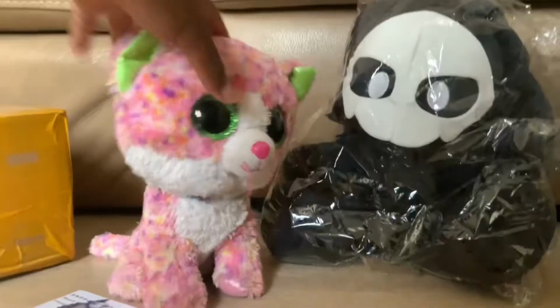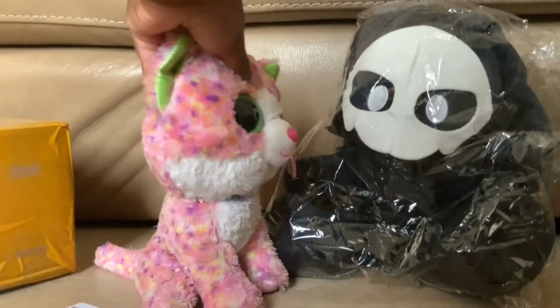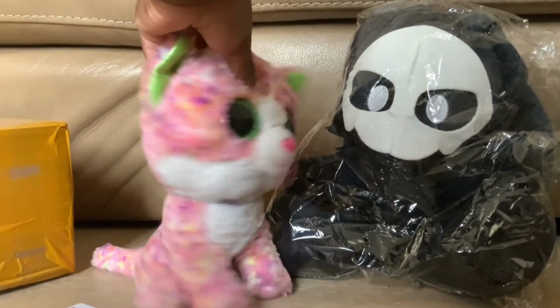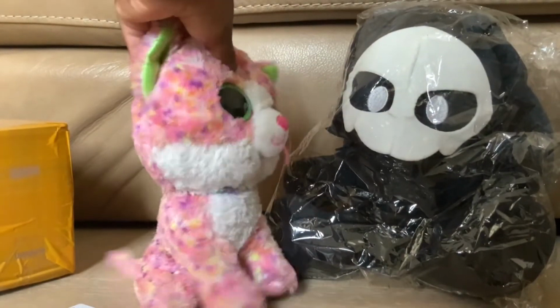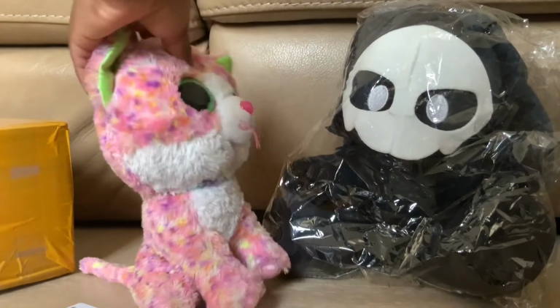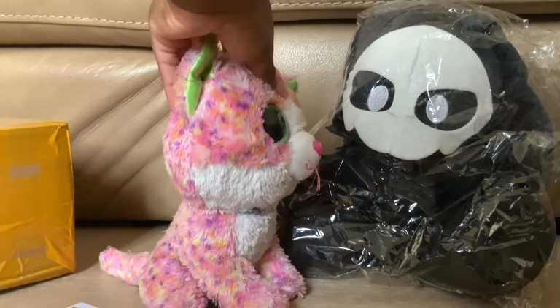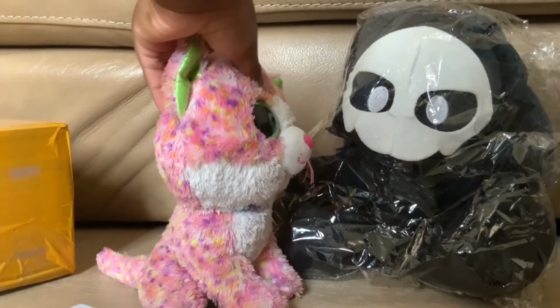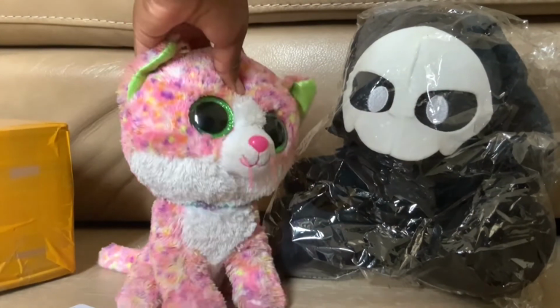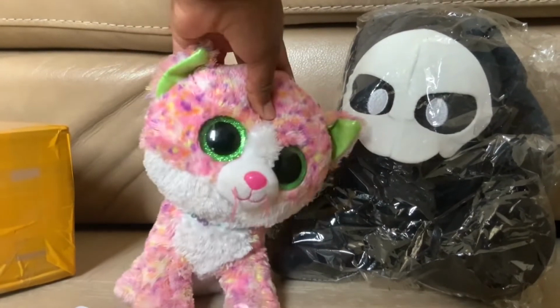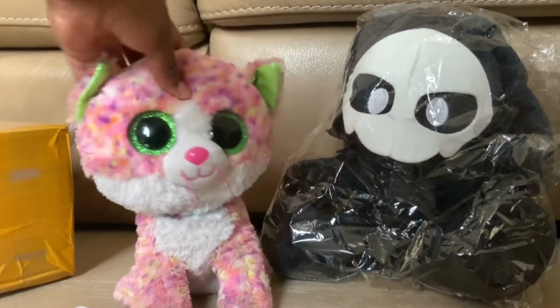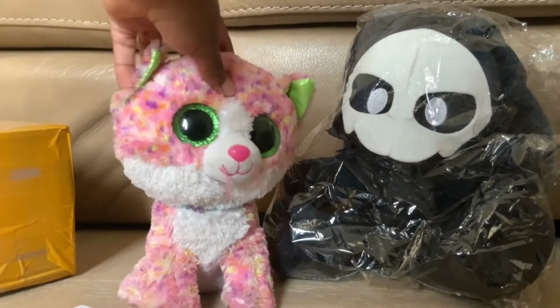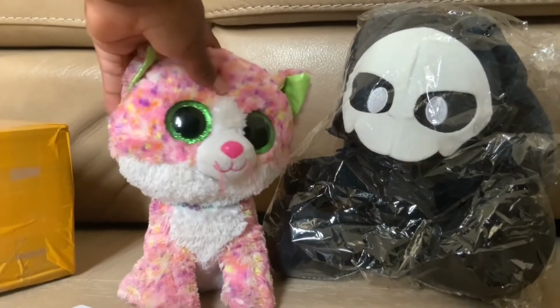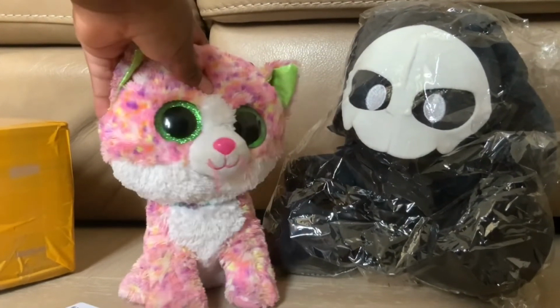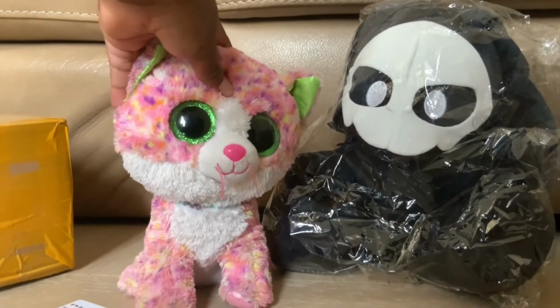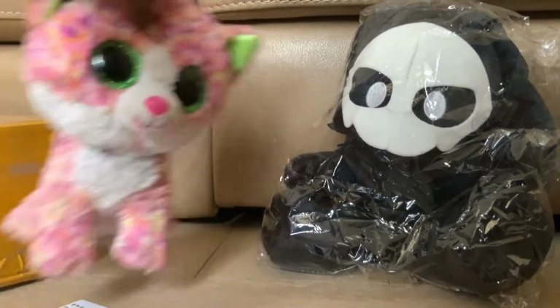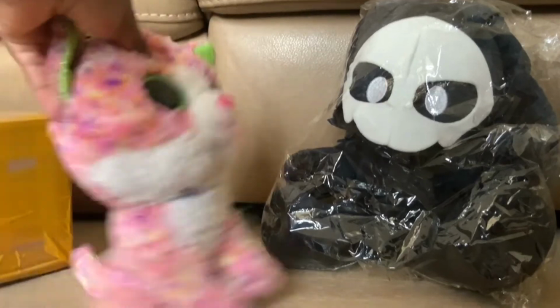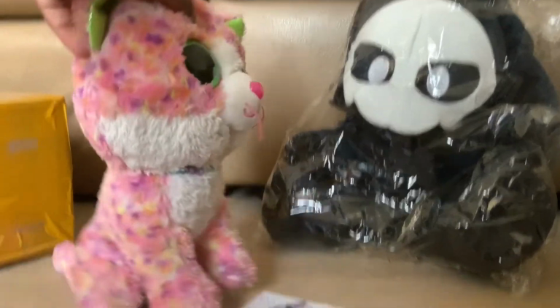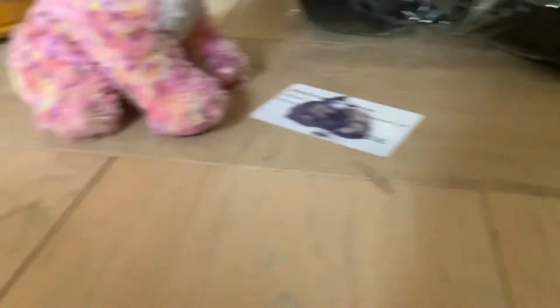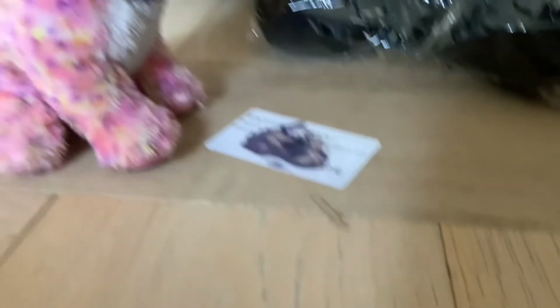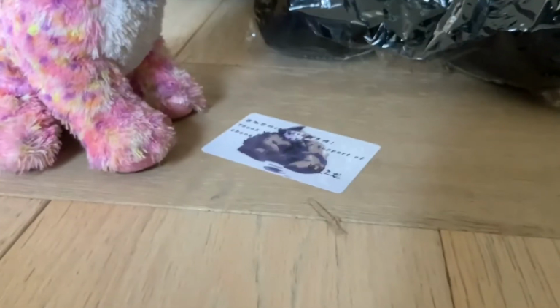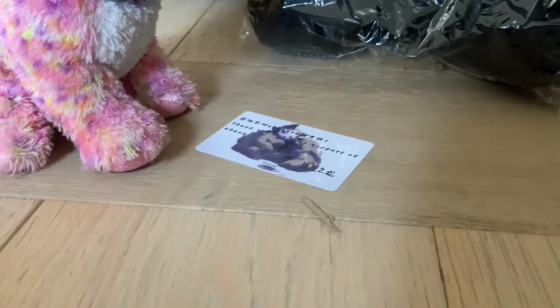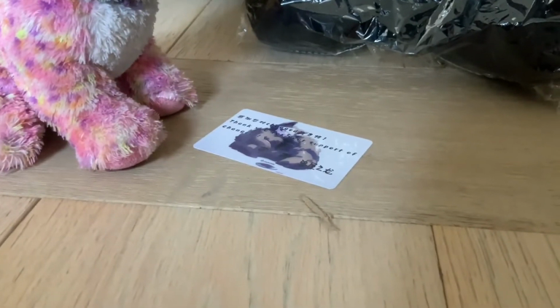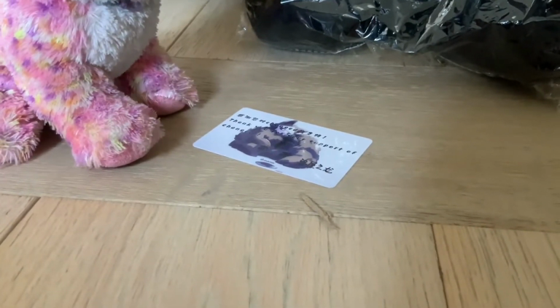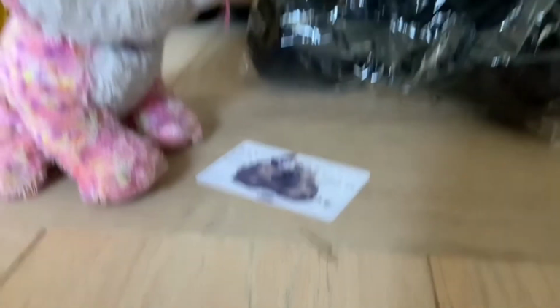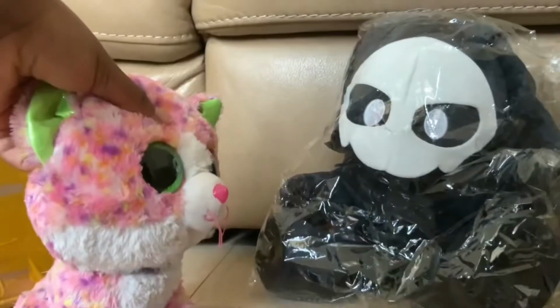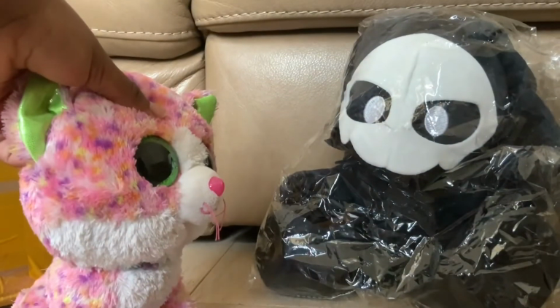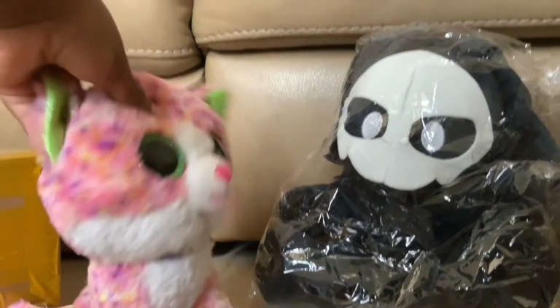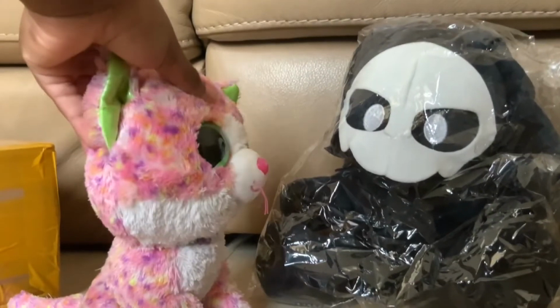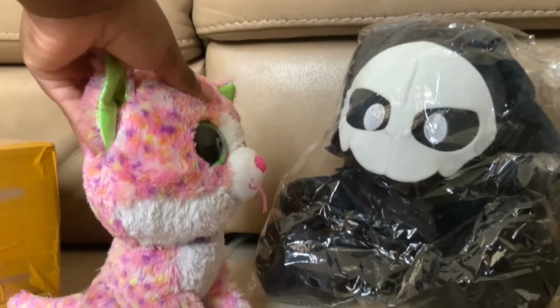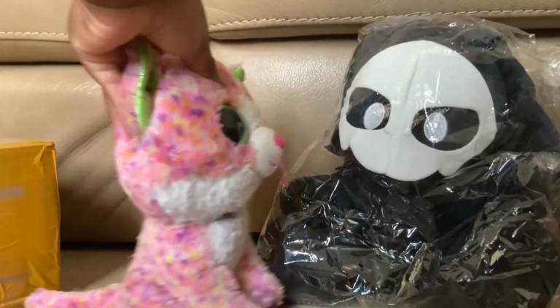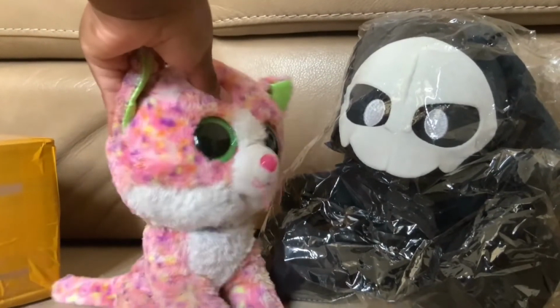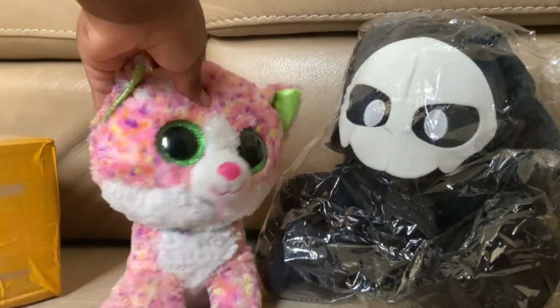In the box, we got Purro! From a controversial furry game called Changed. He even came with a note saying, "Thank you for your support" from Changed. Pretty cute. He's also very tall.